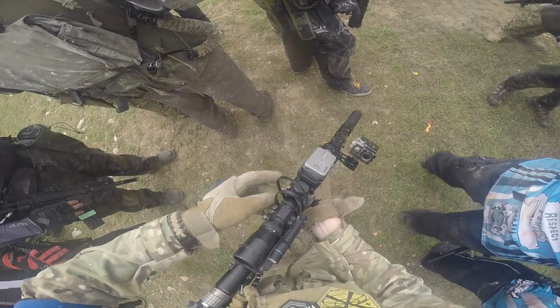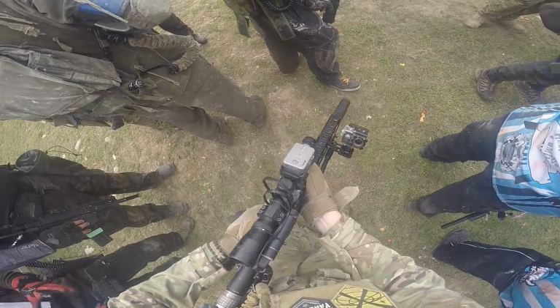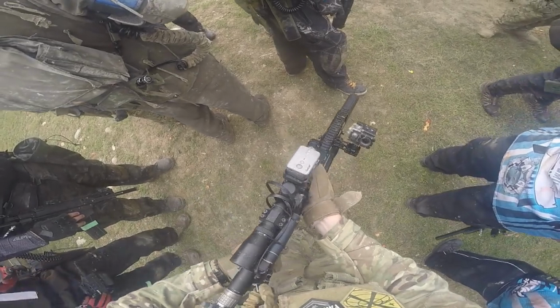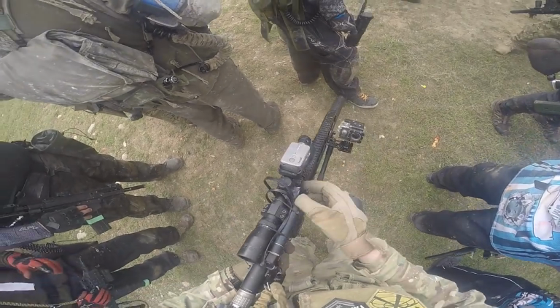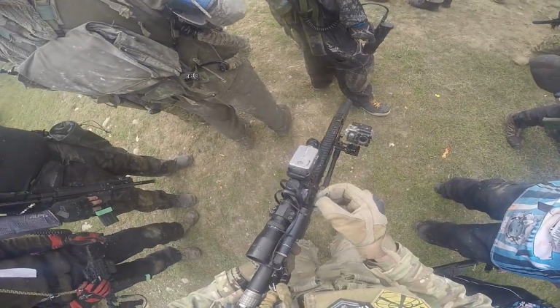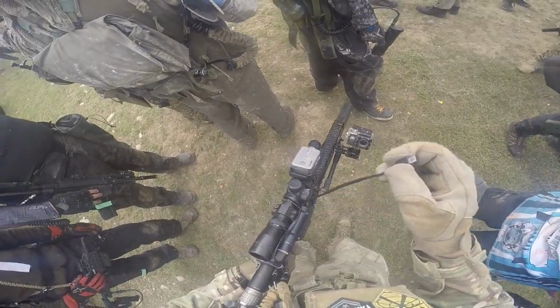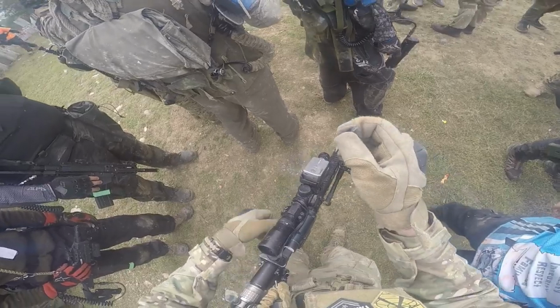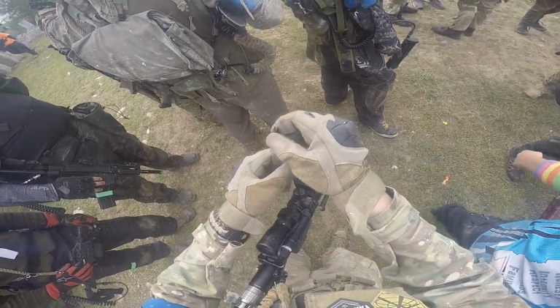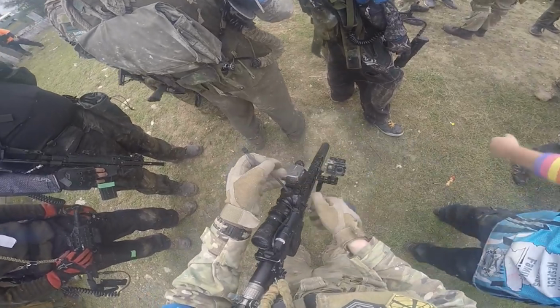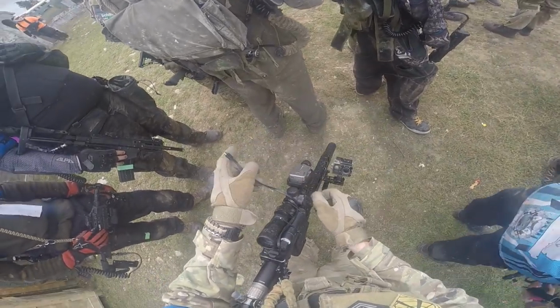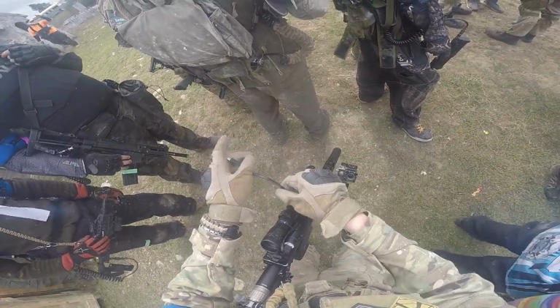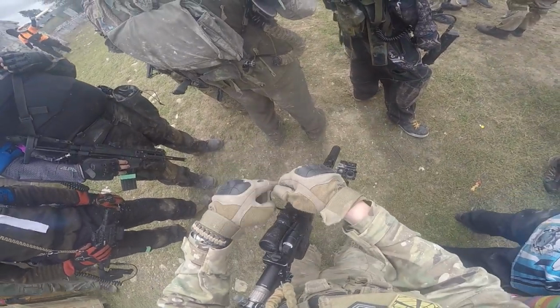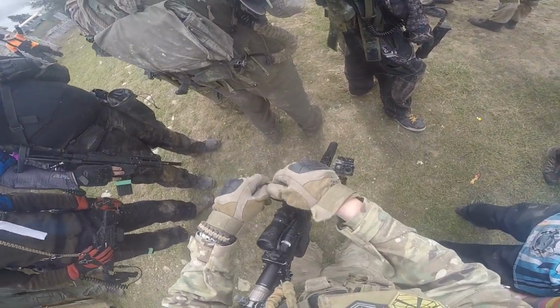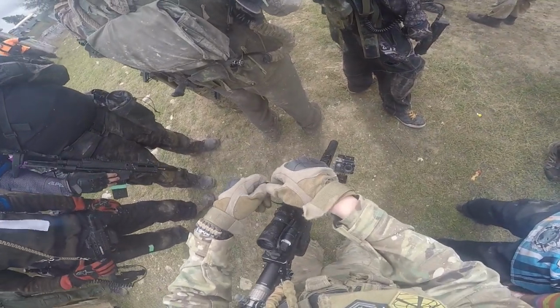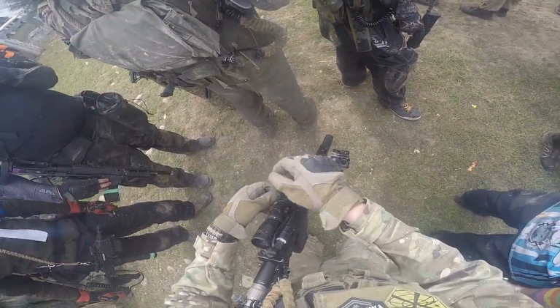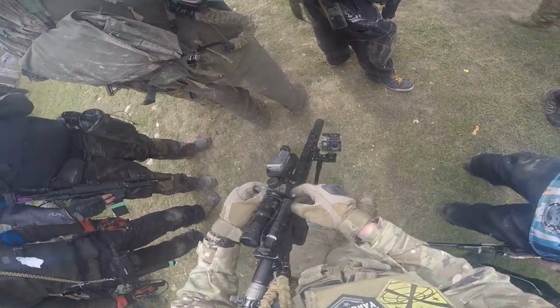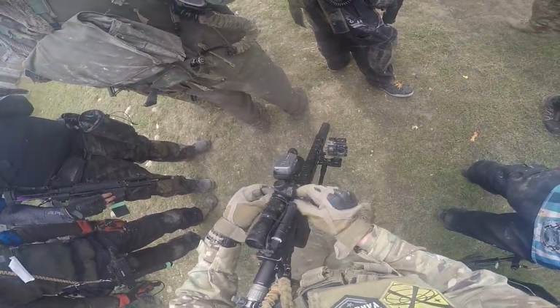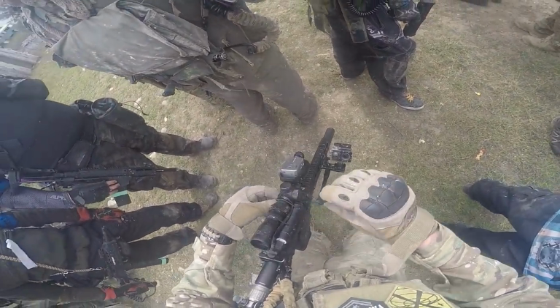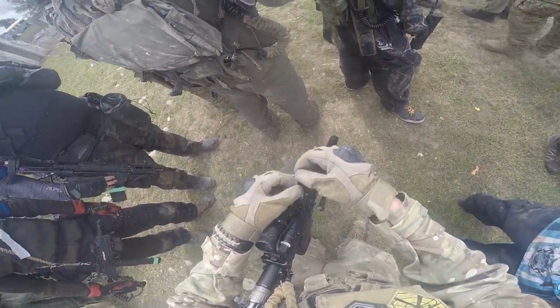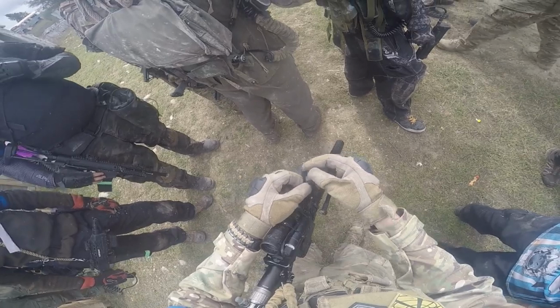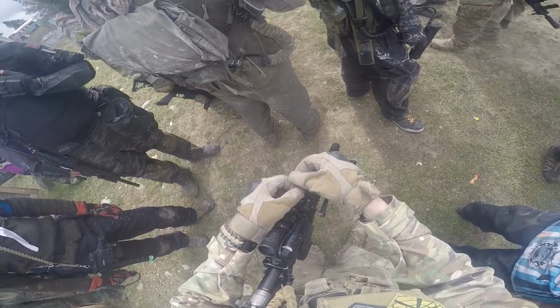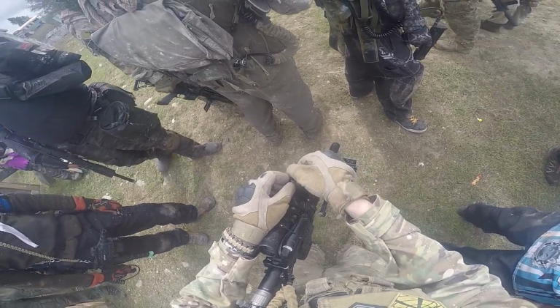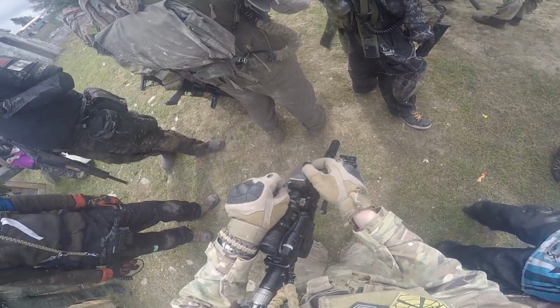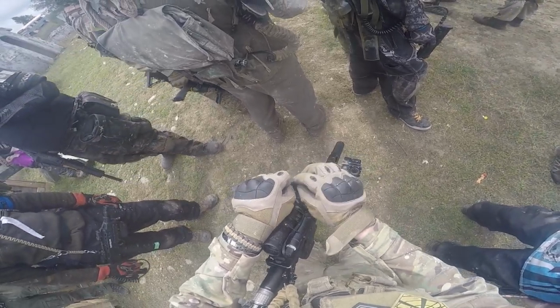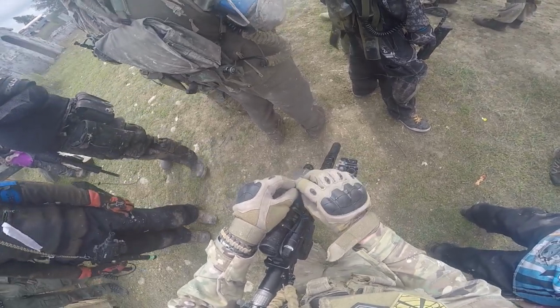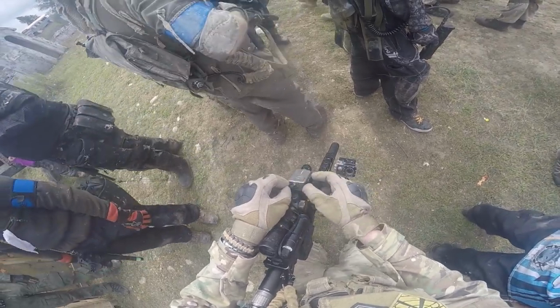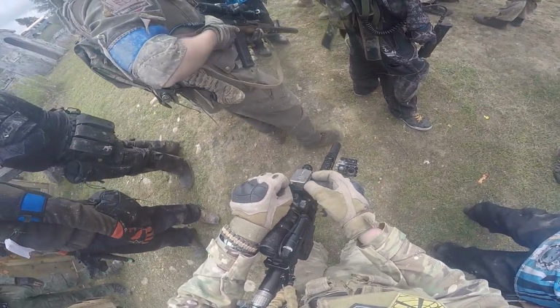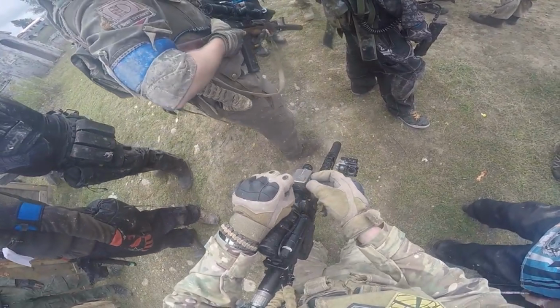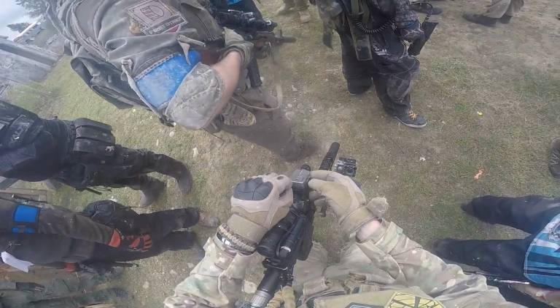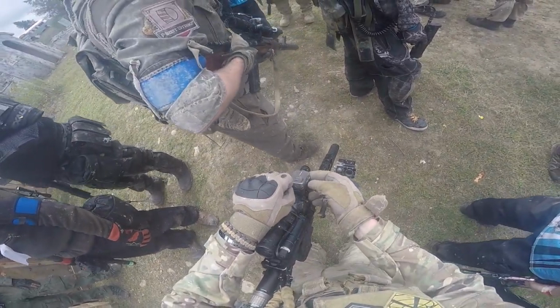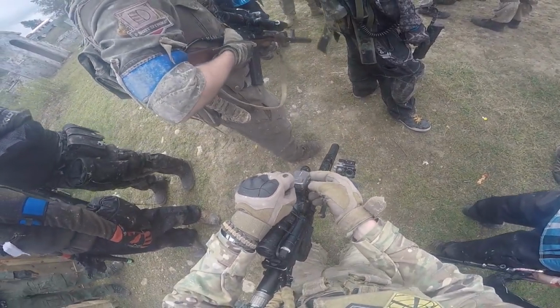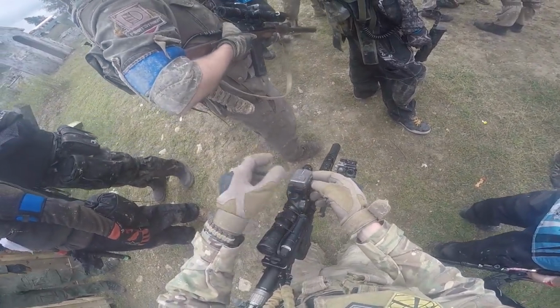Hi everyone, welcome to a new magfed loadout video. It's been a while since I've done one of these and in the last few years I've updated and changed quite a bit of my equipment. I've also gained a few new pieces, so let's take a look at all of it.